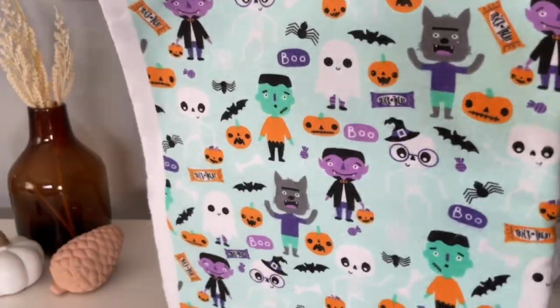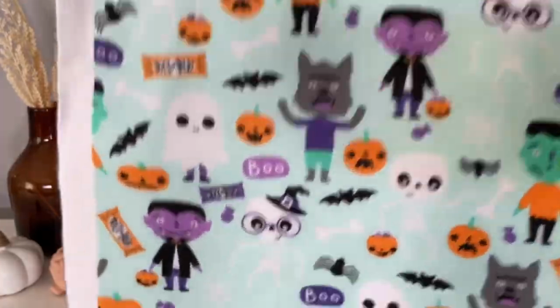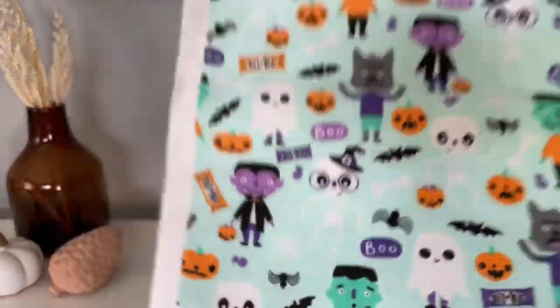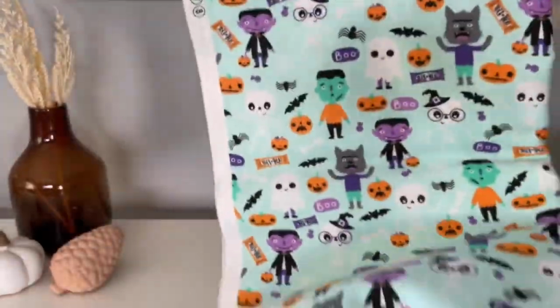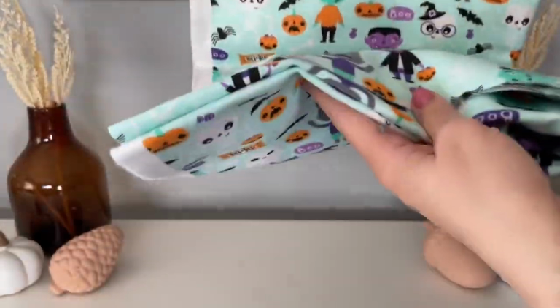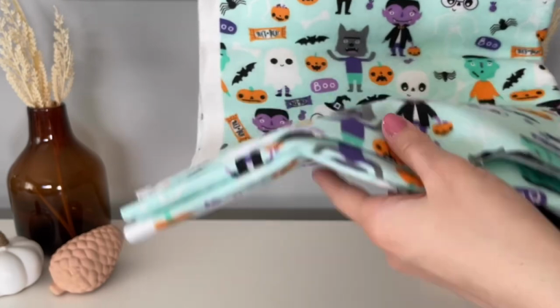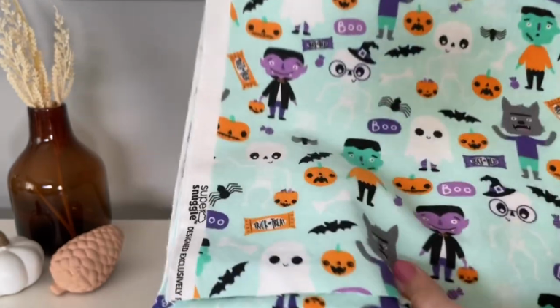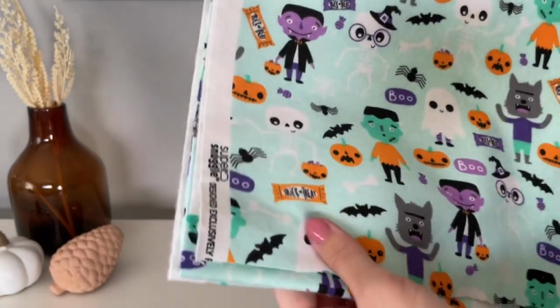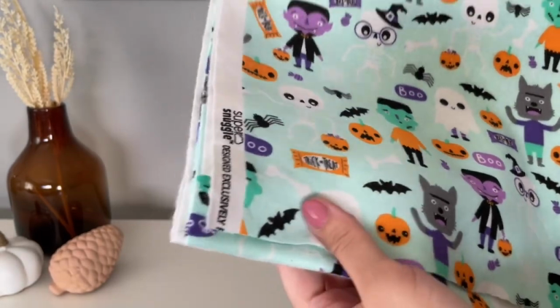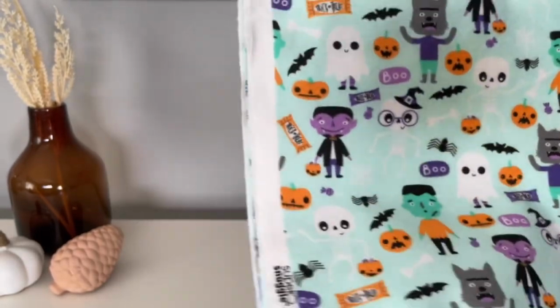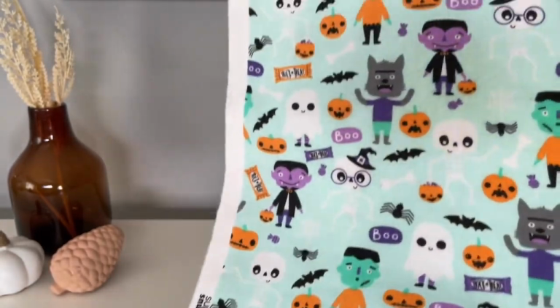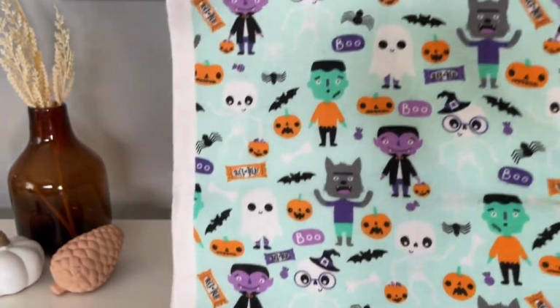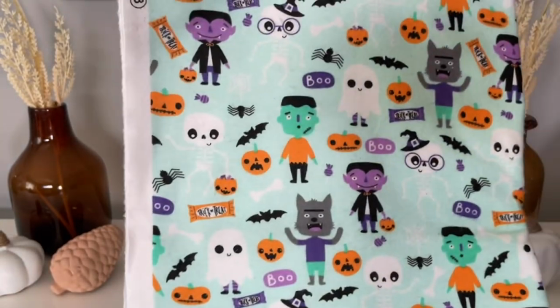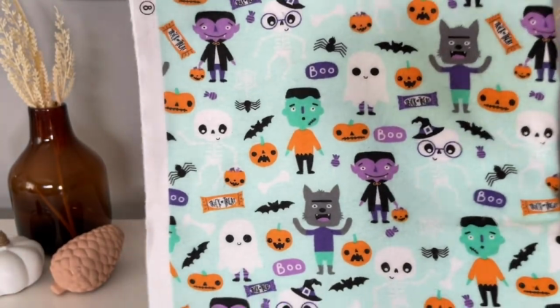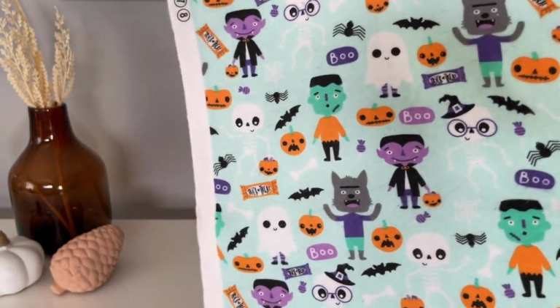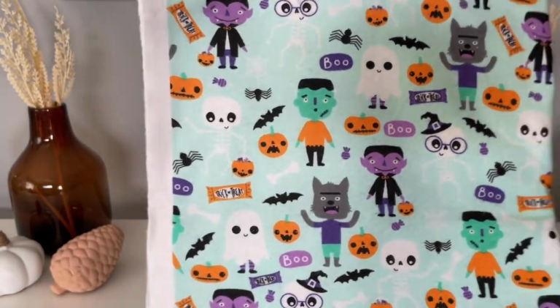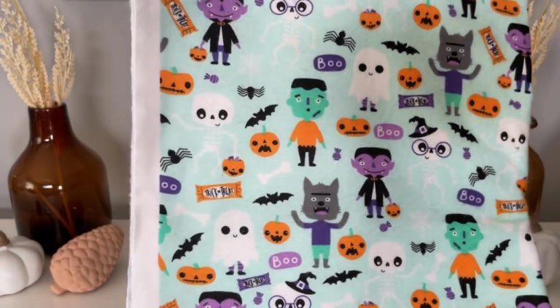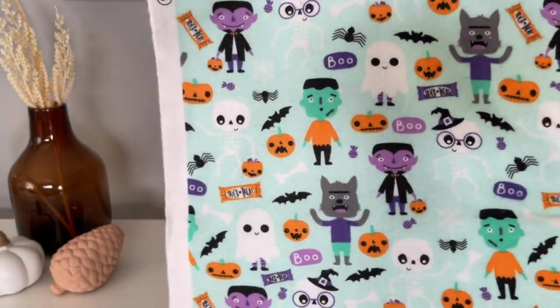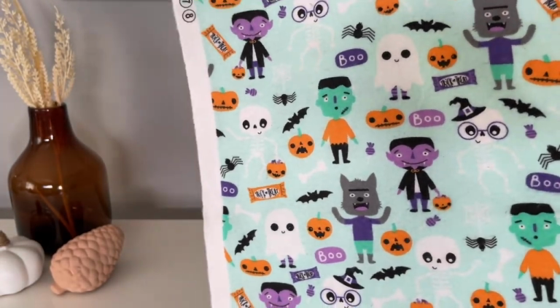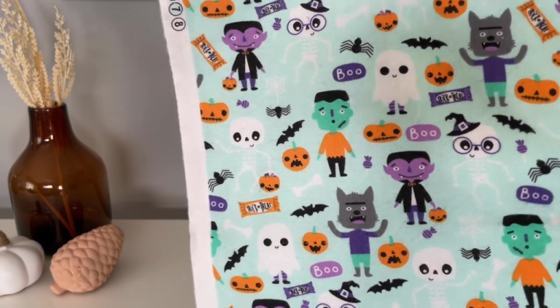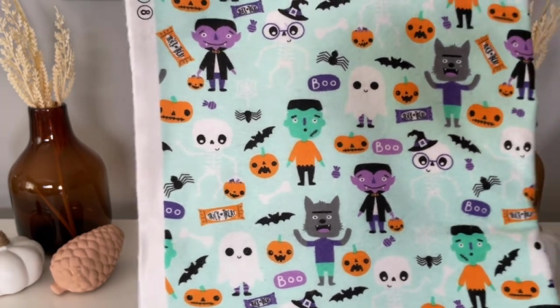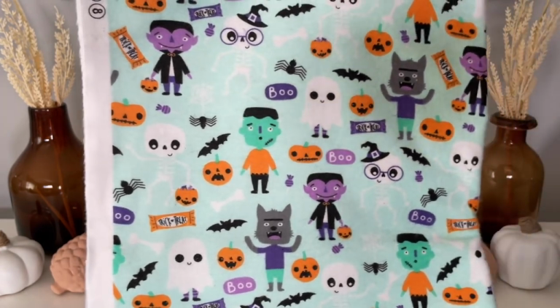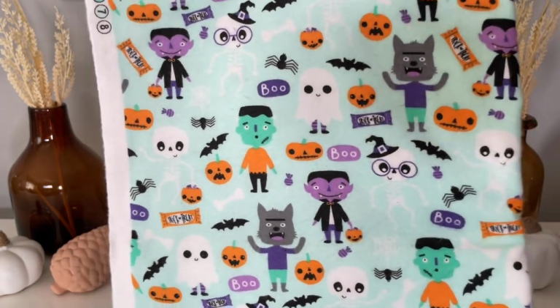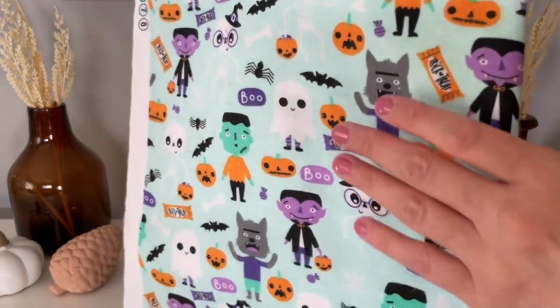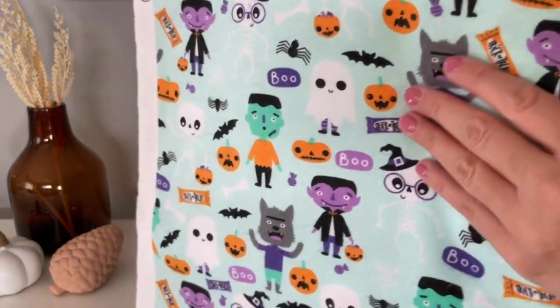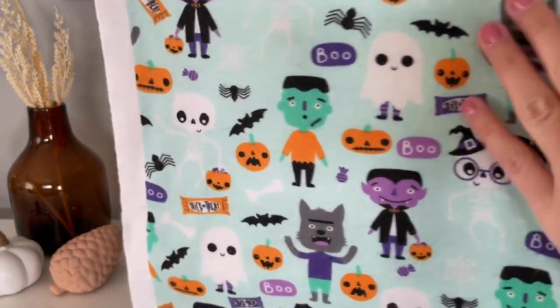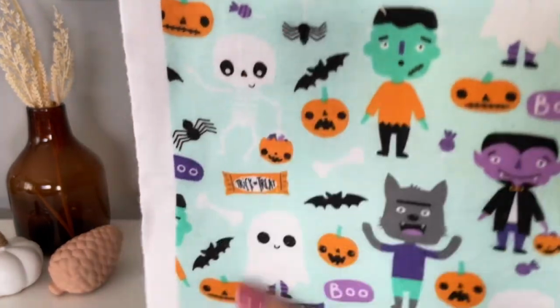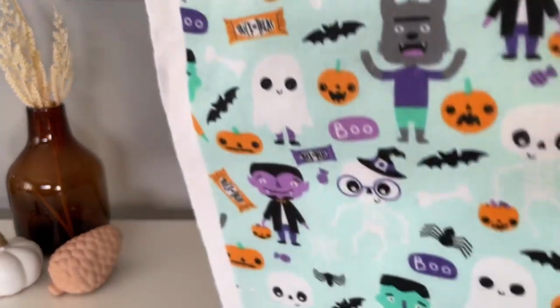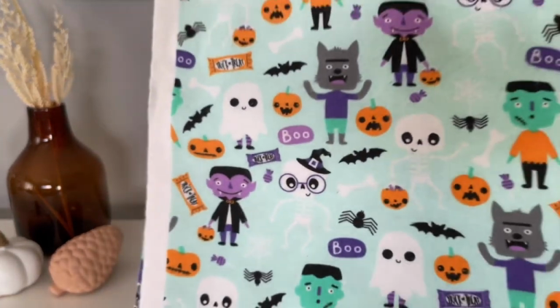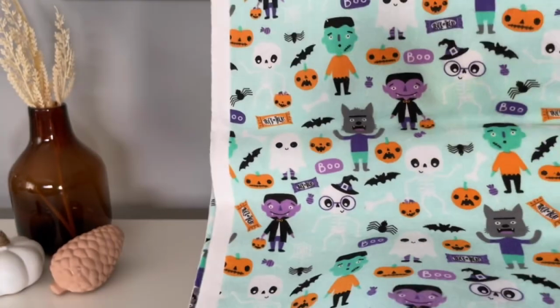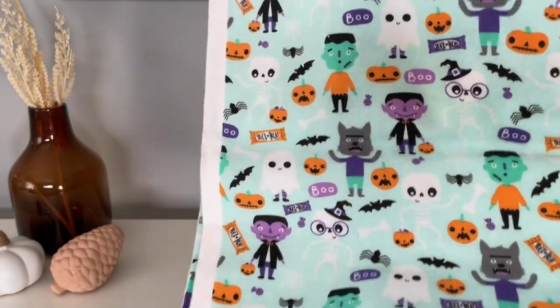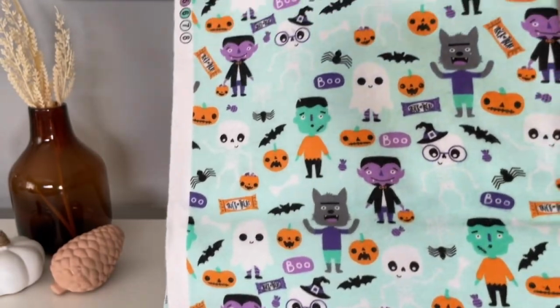Another Joanne's find was this fabric. I actually have plans to turn these into pillowcases, probably for my bedroom. In my bedroom I like to keep the Halloween decor a little bit lighter and brighter, so I feel like these would work really fun as accent pillows.